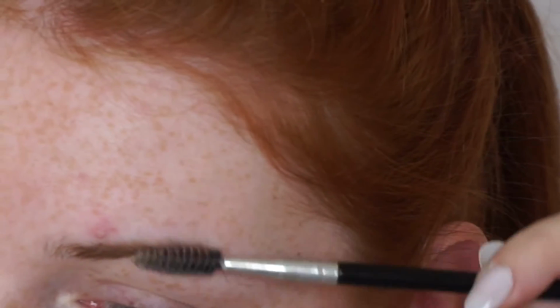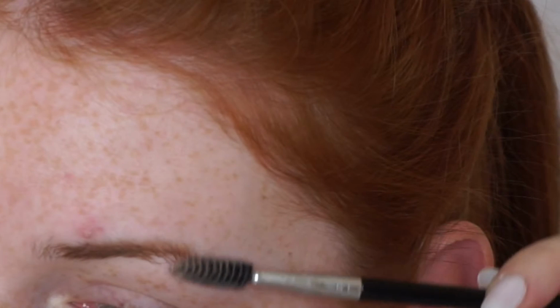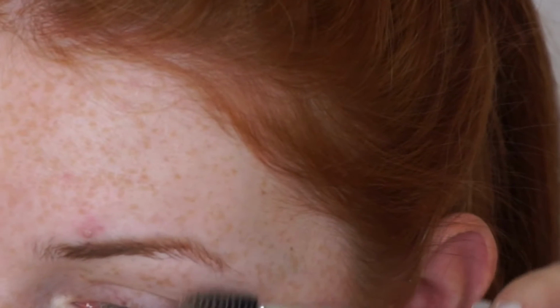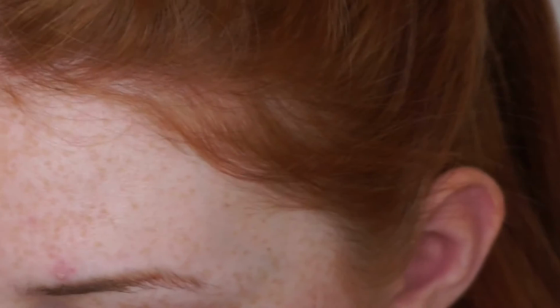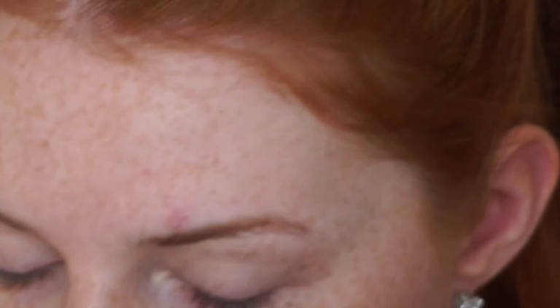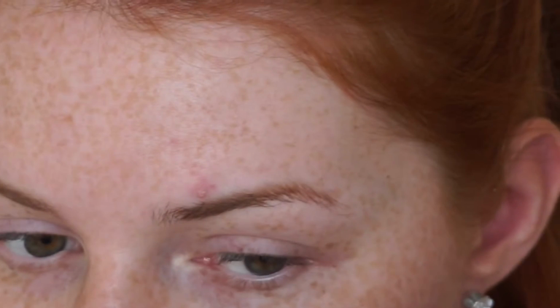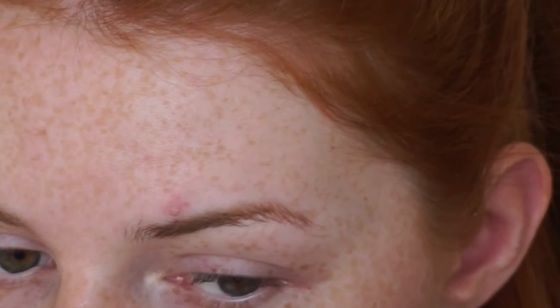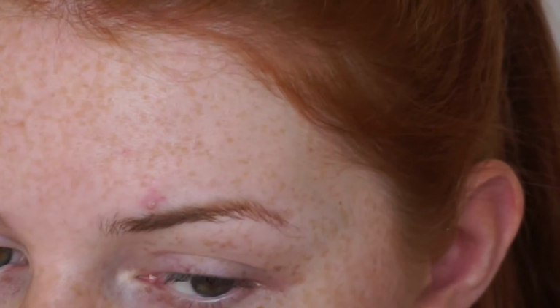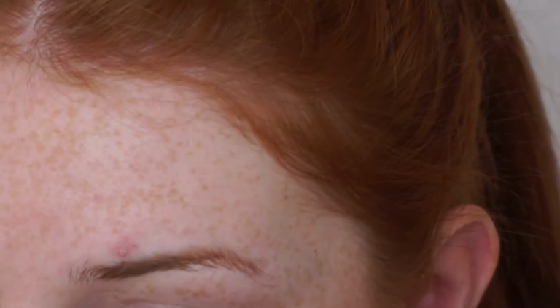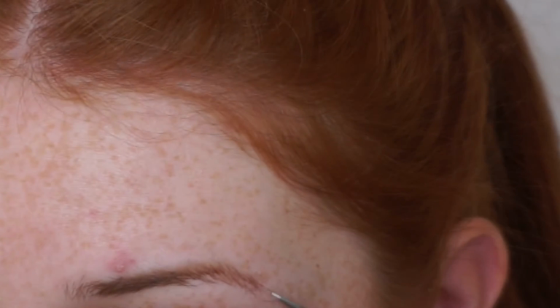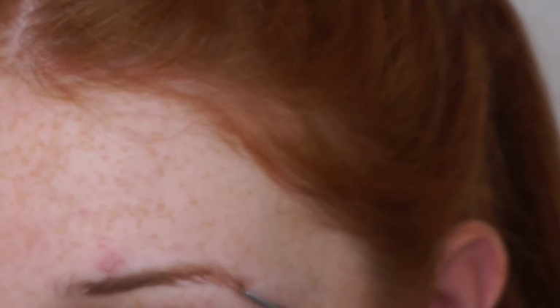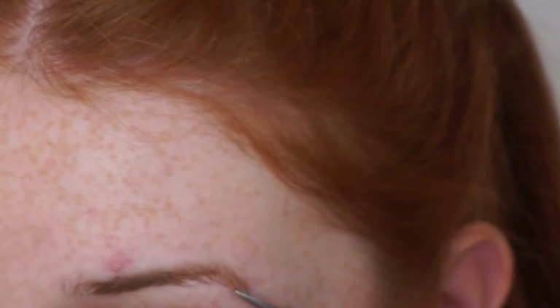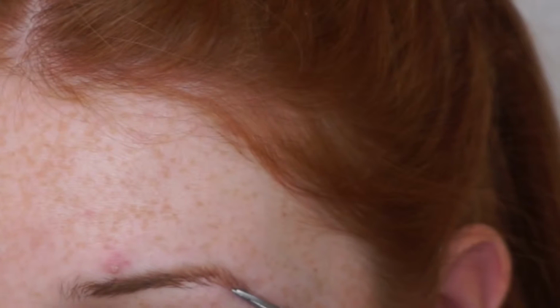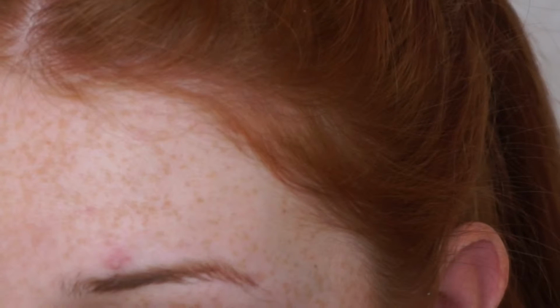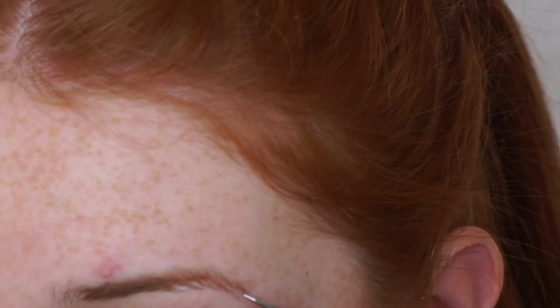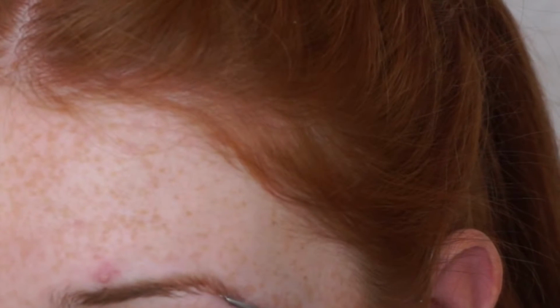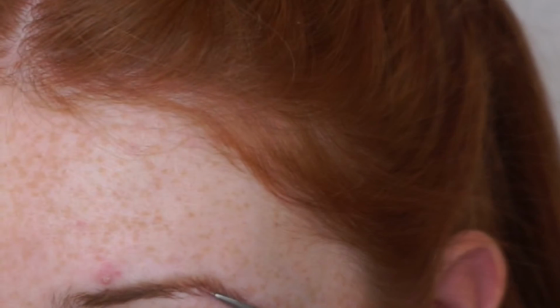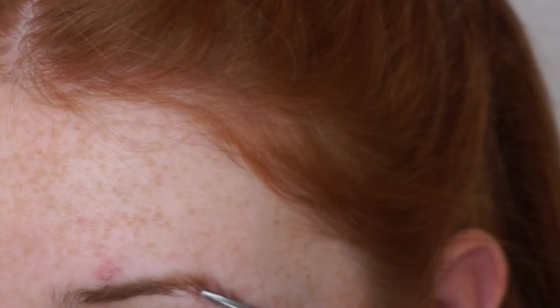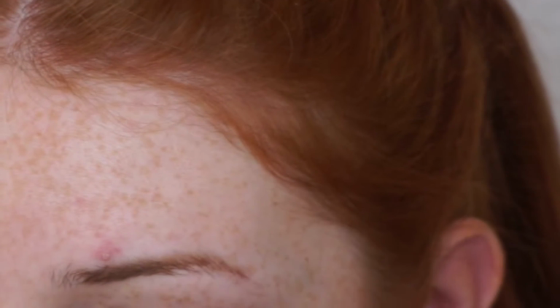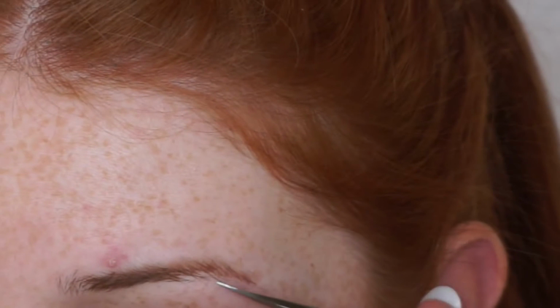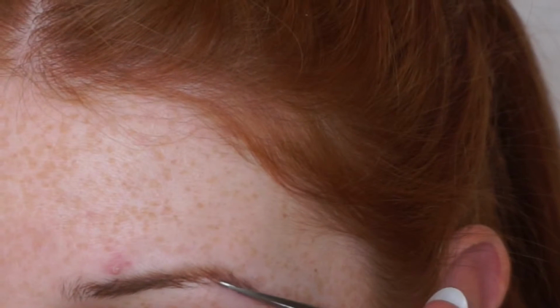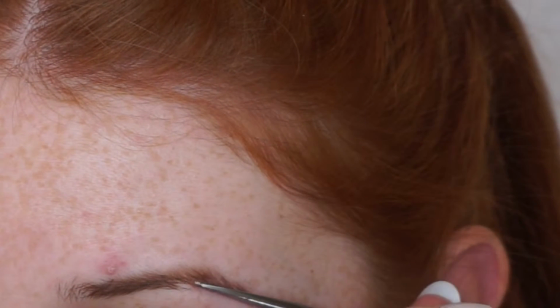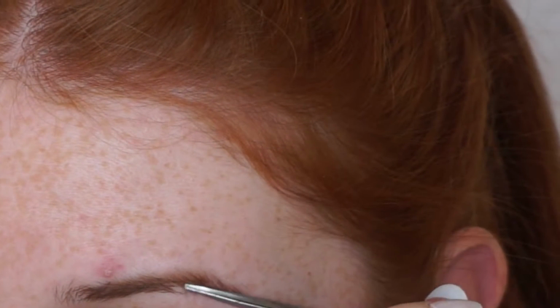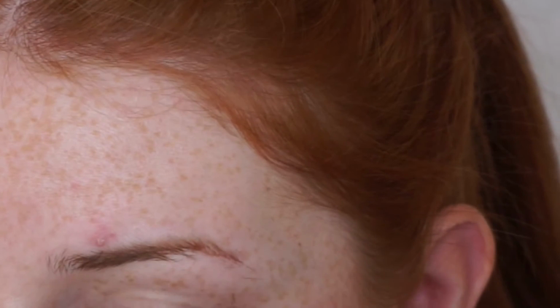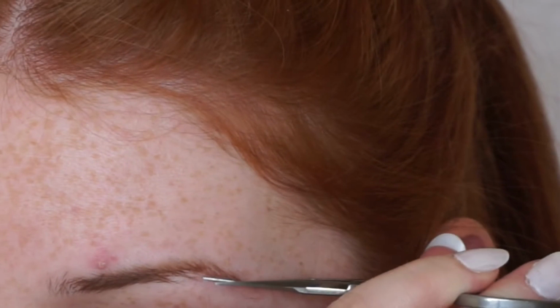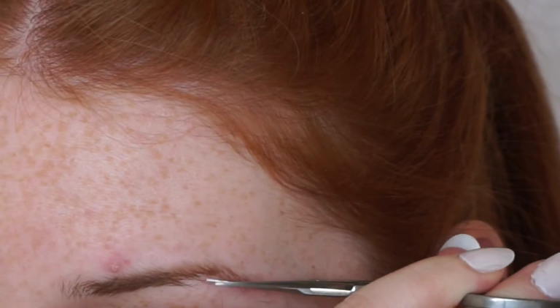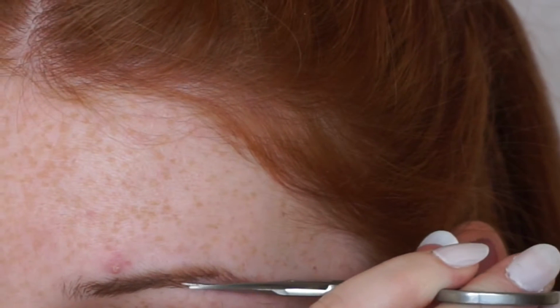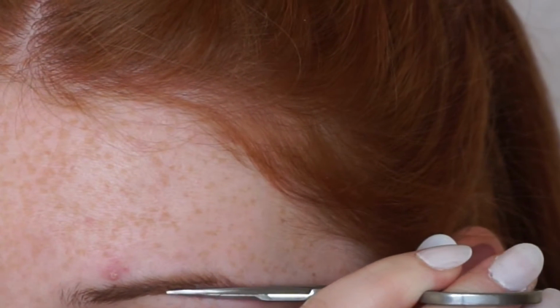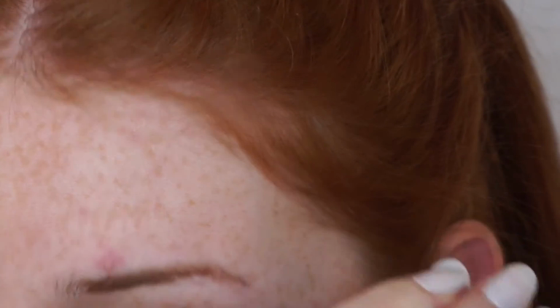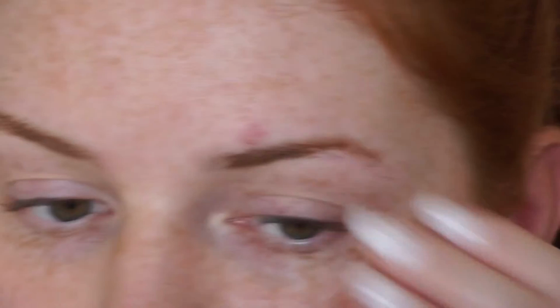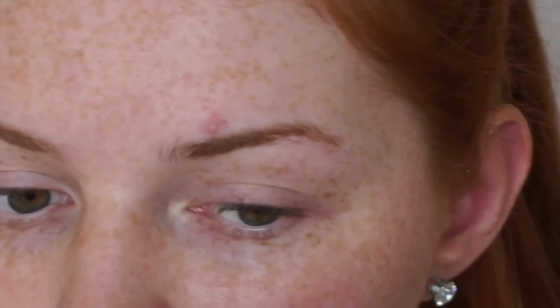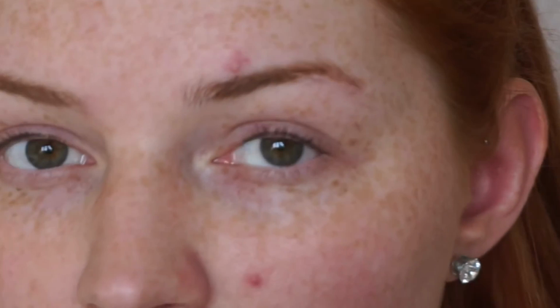When I'm doing my other eyebrow I like to try and make it look as similar as possible to my first, but as you can see with this one the hairs don't grow as much under the arch. So I have to make sure that I don't trim off too many hairs, otherwise it's harder to fill in to make it look the same as the other.